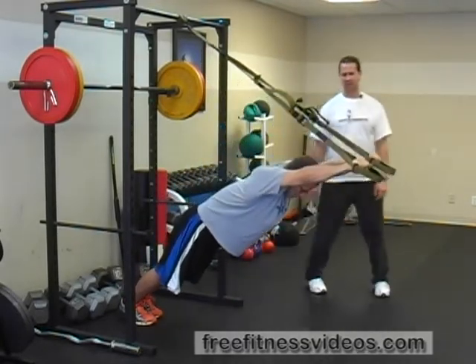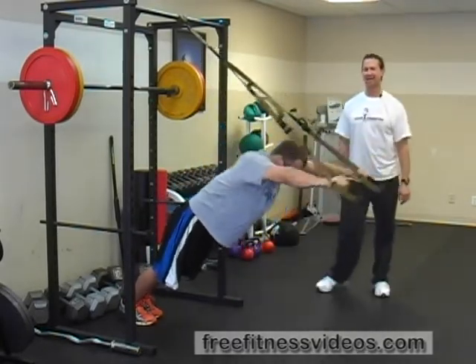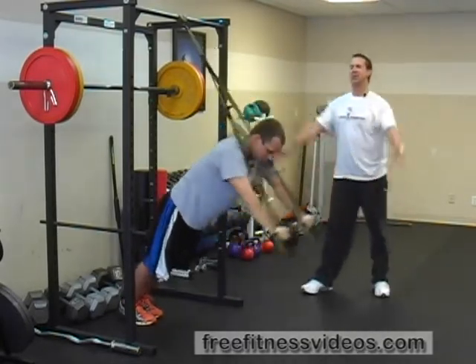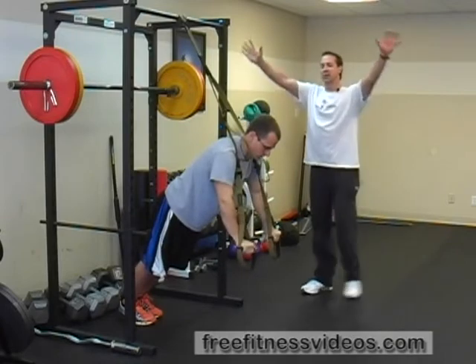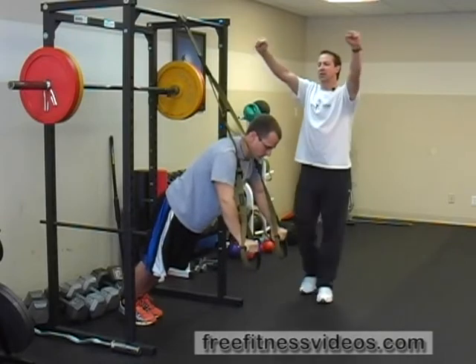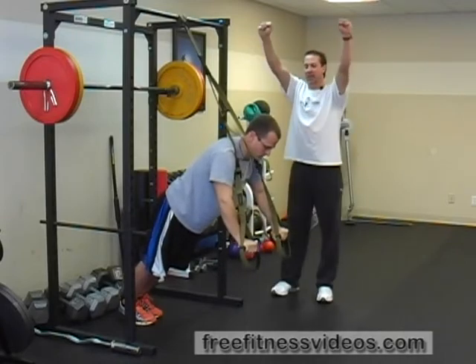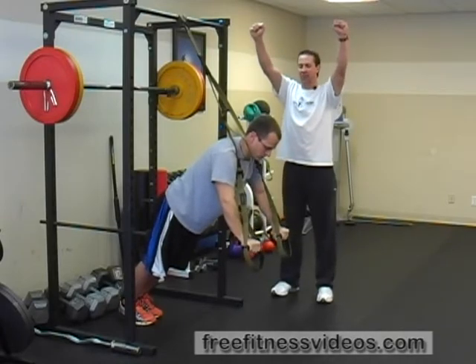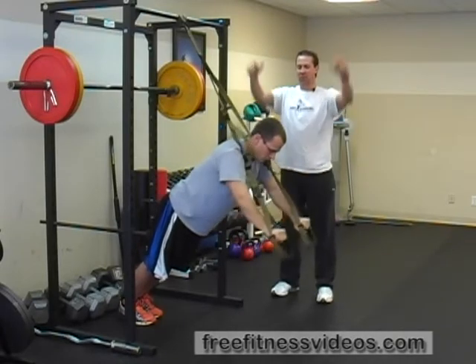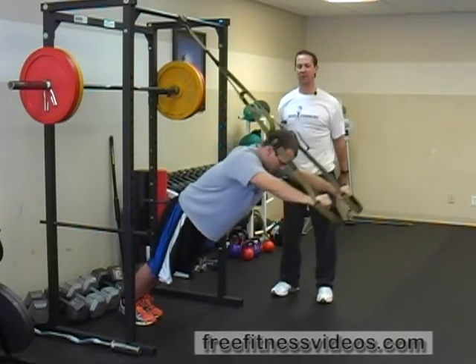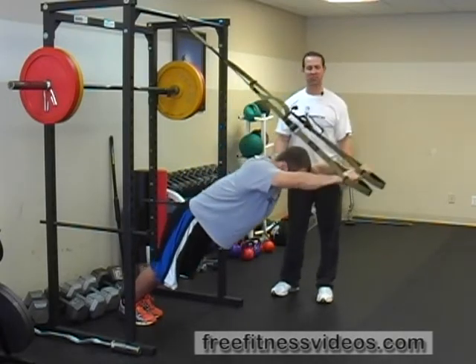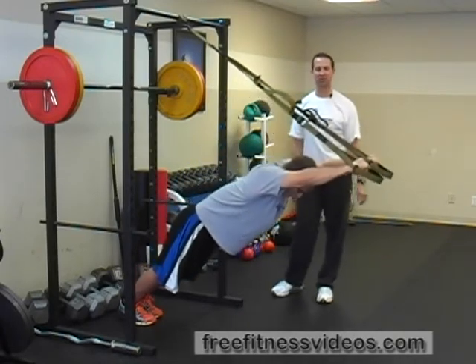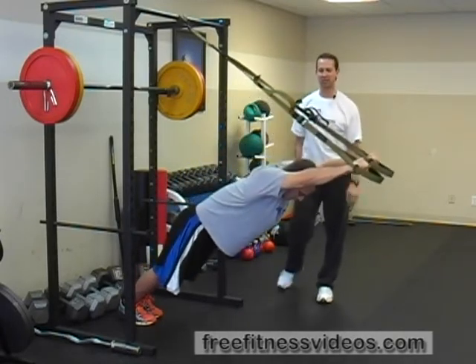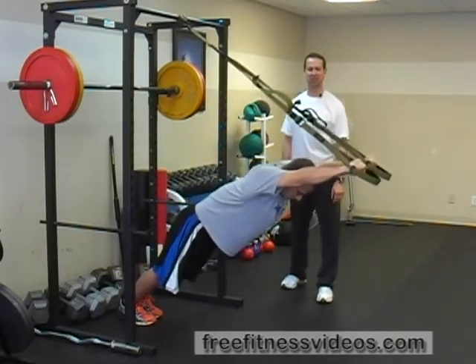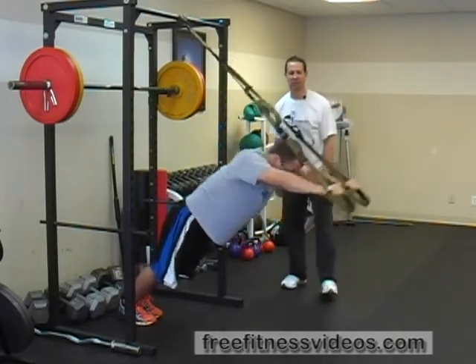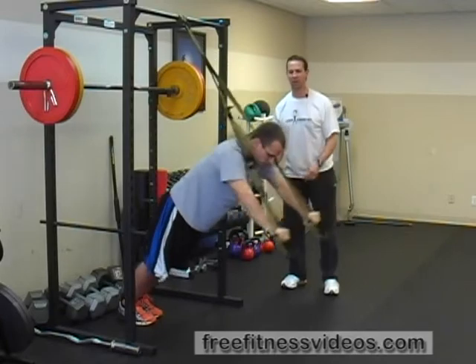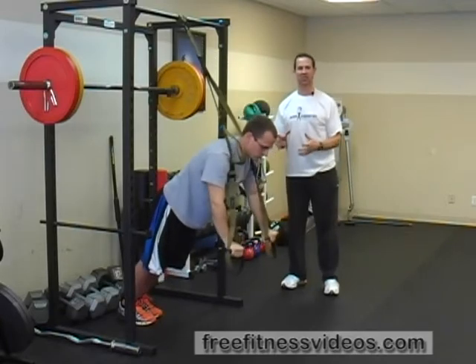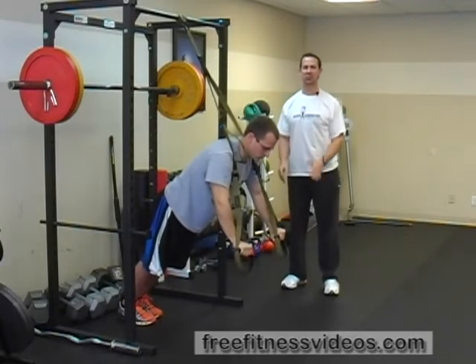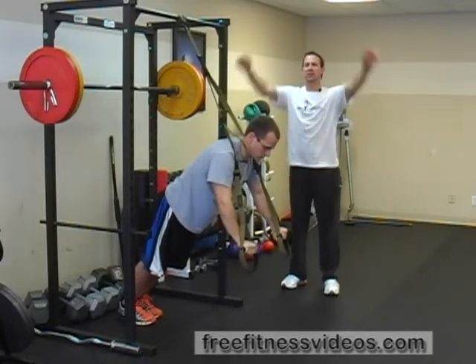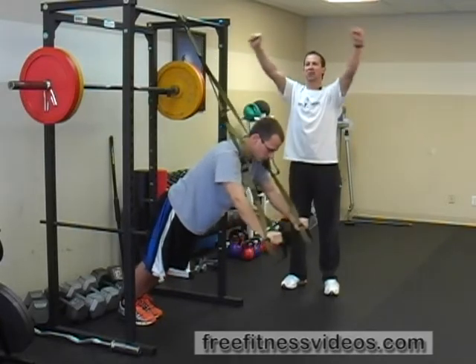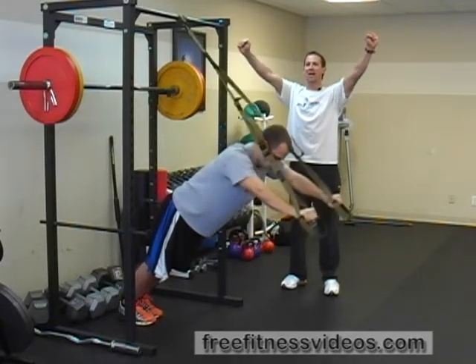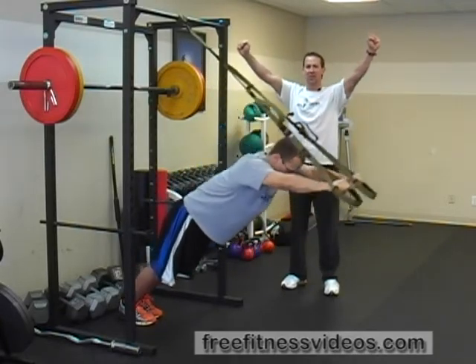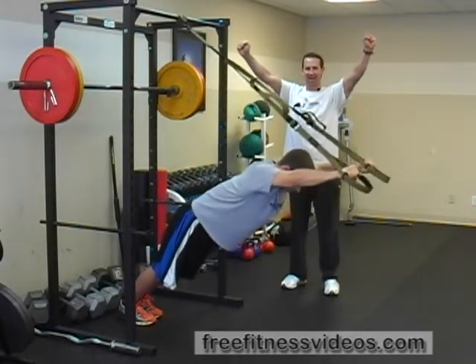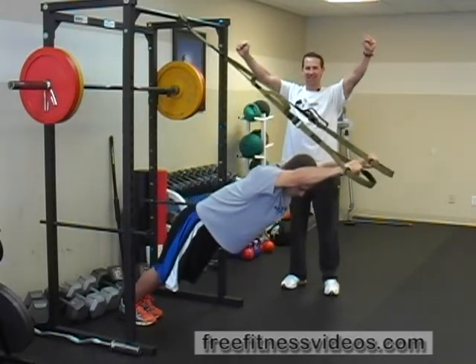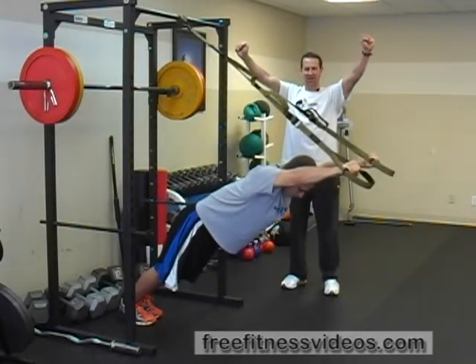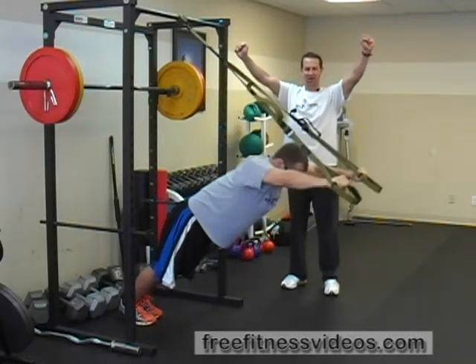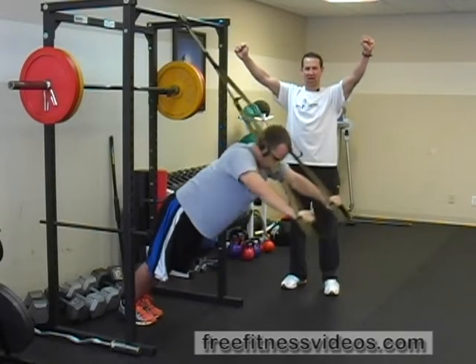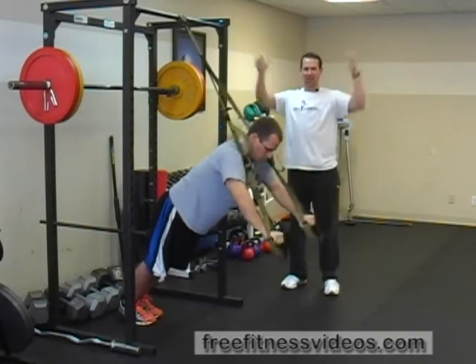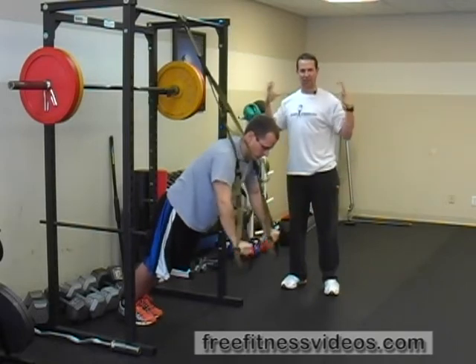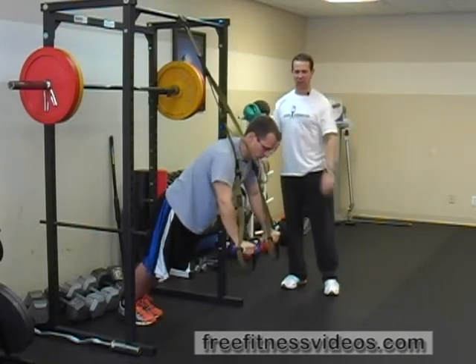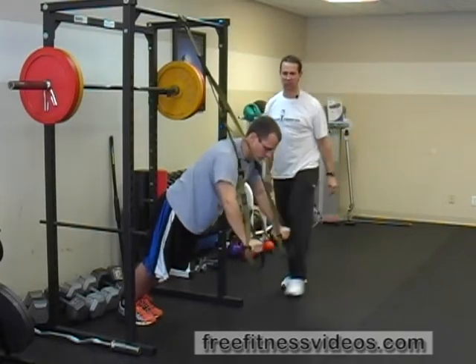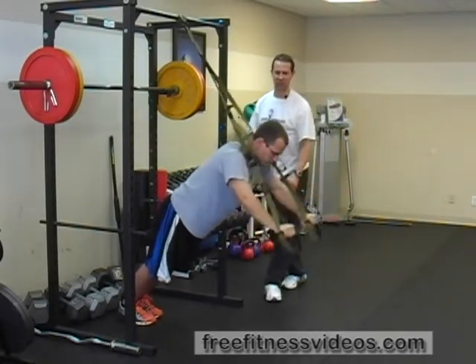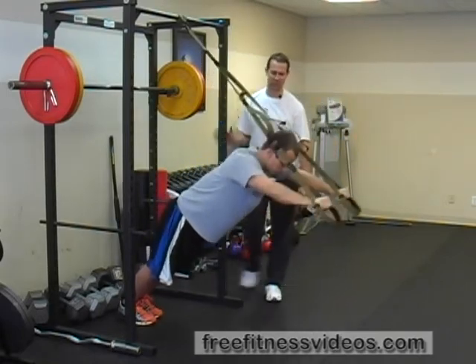Ideally your arms are going to be in alignment with your shoulders, but if you have shoulder impingement issues or mobility issues in your shoulders, you can widen your hands or arms slightly to allow your shoulders to work a little bit better.